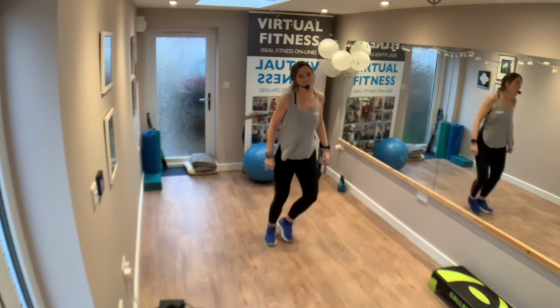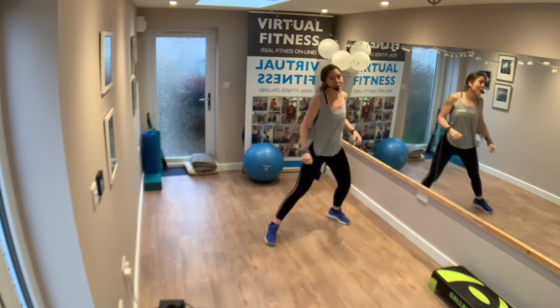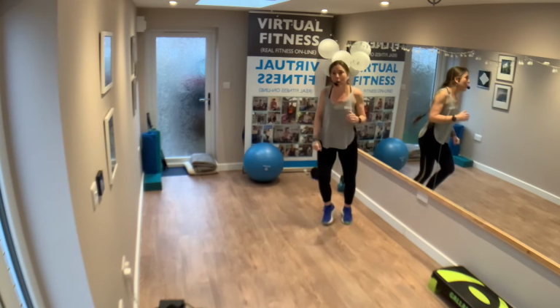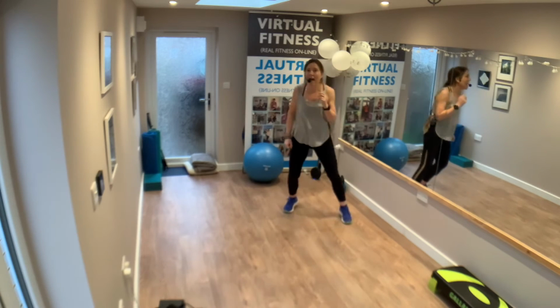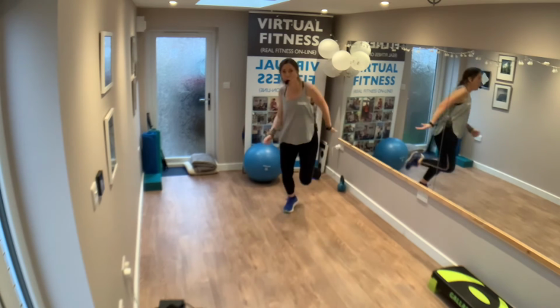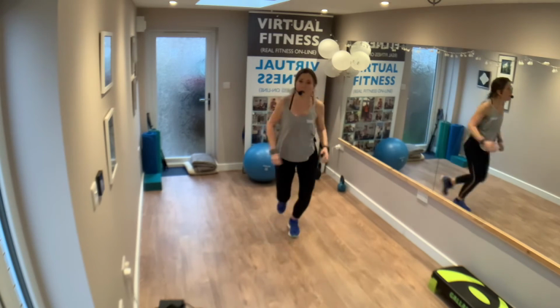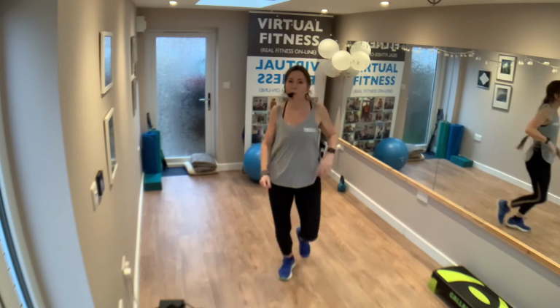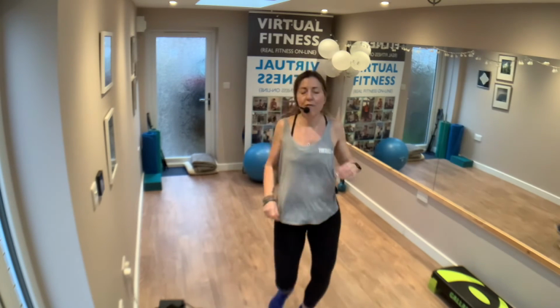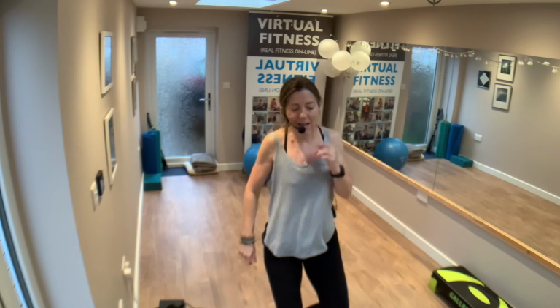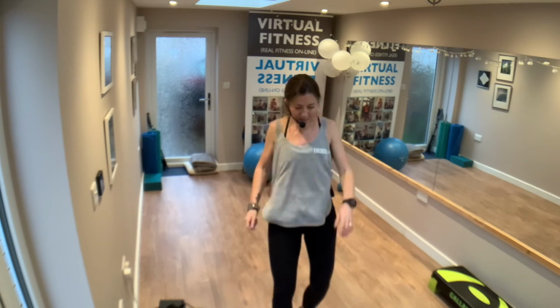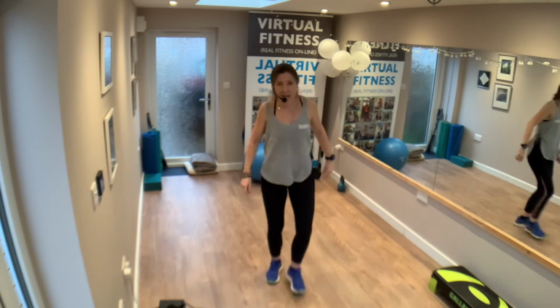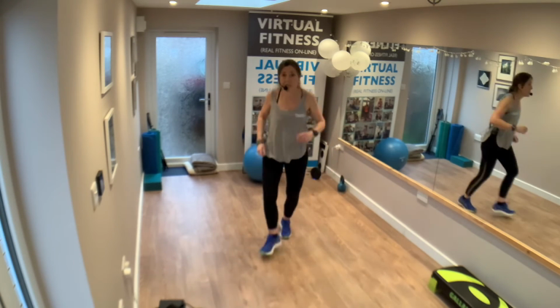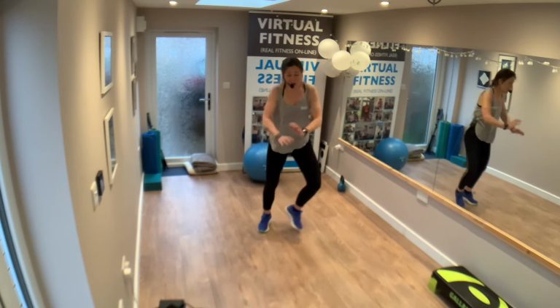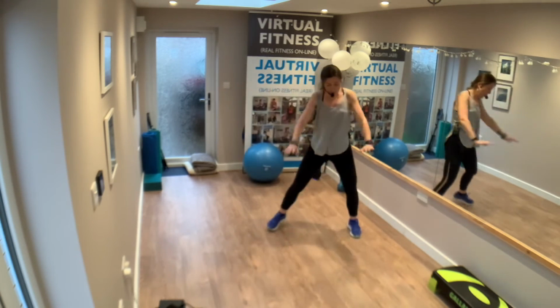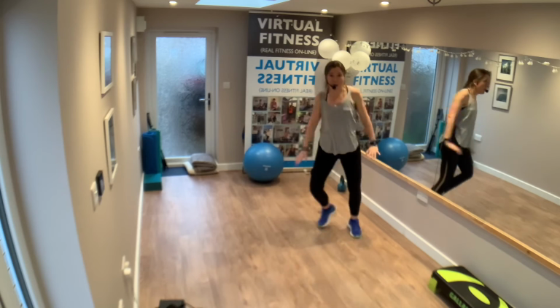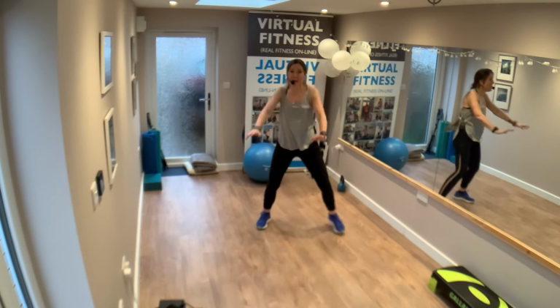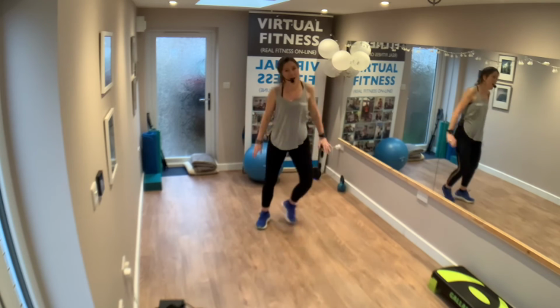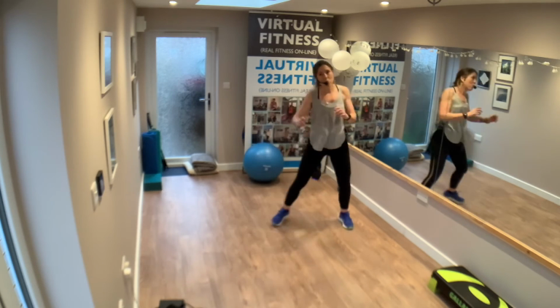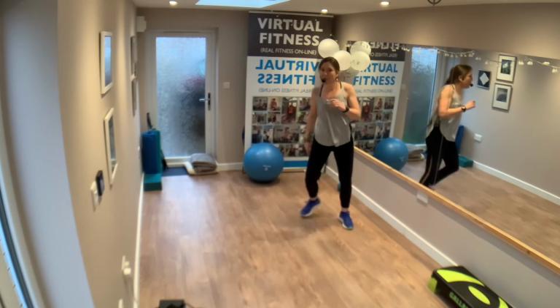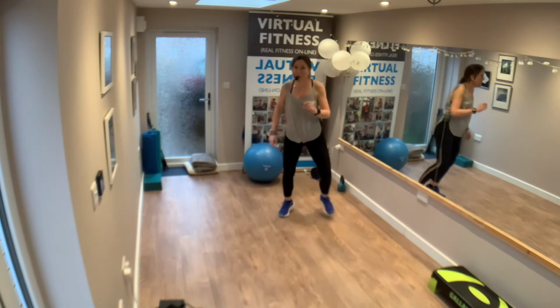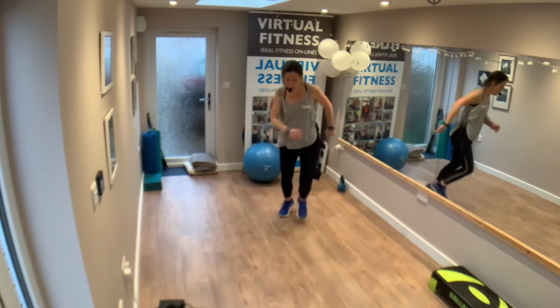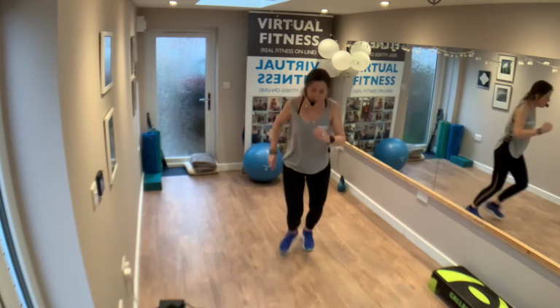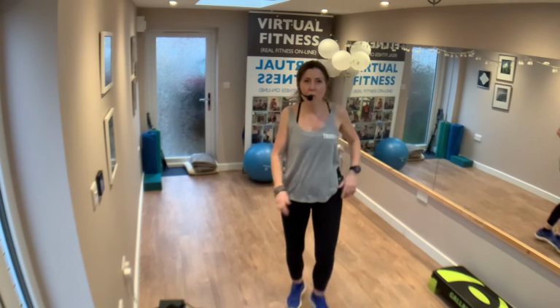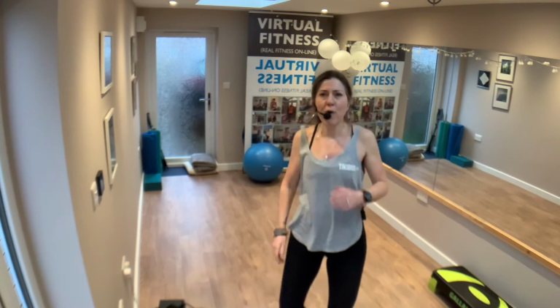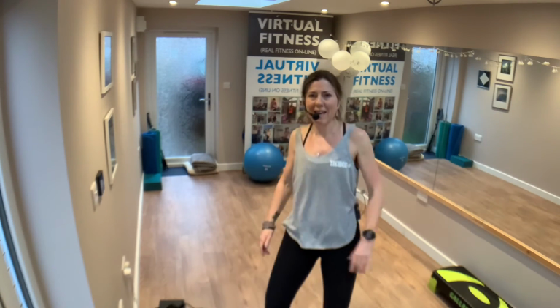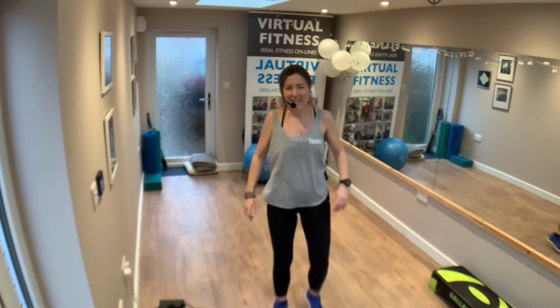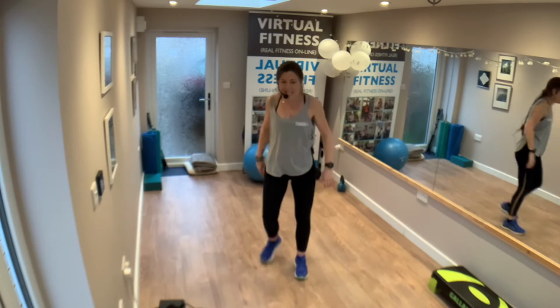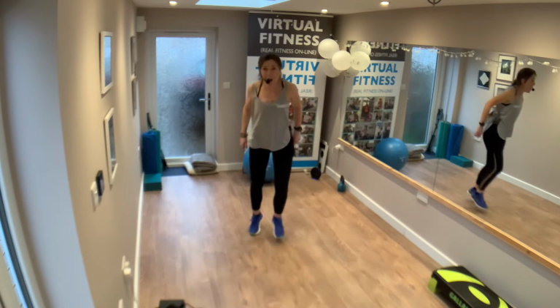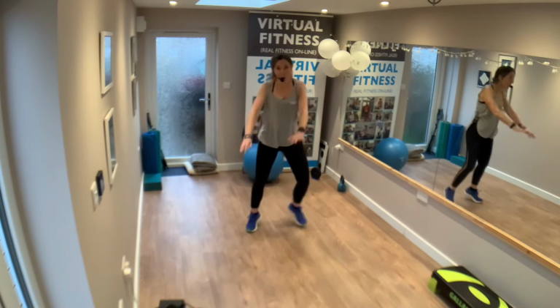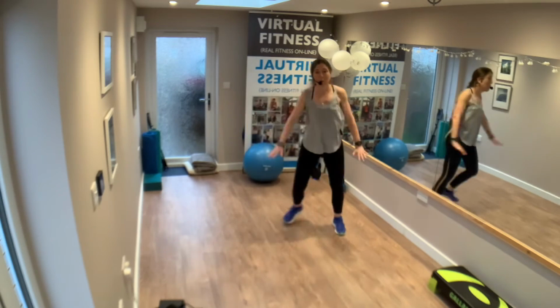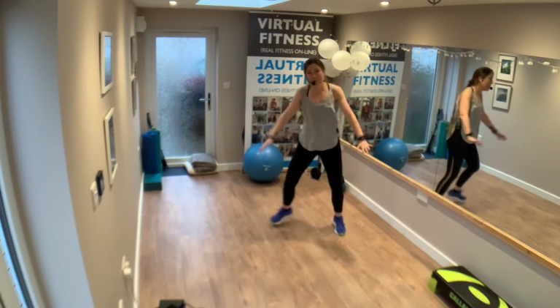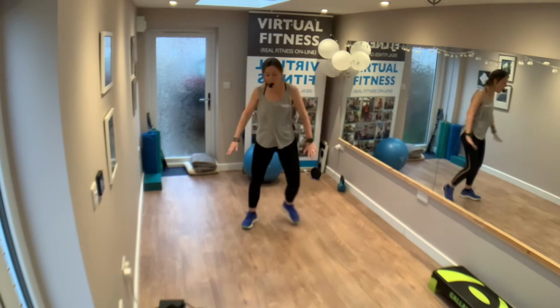Run it forward now — one, two, three, four. Back. Step touch. Four, three. Run it forward — one, two, three, four. Back. Step touch. Okay, one more time from the top.